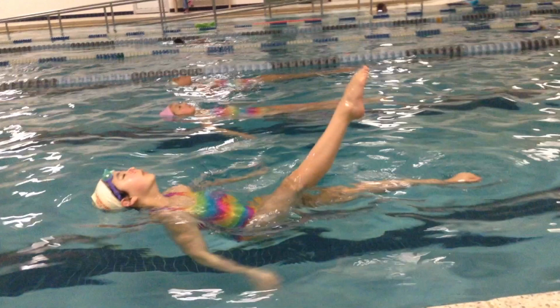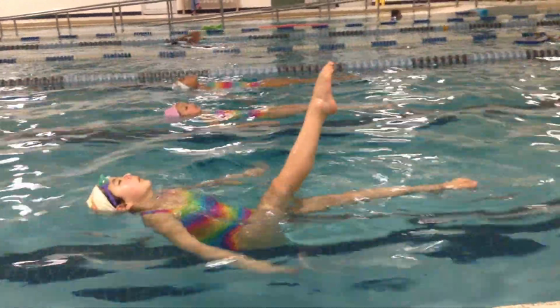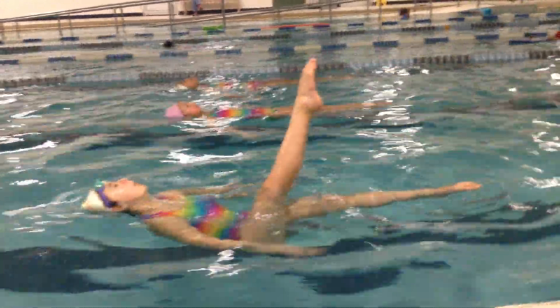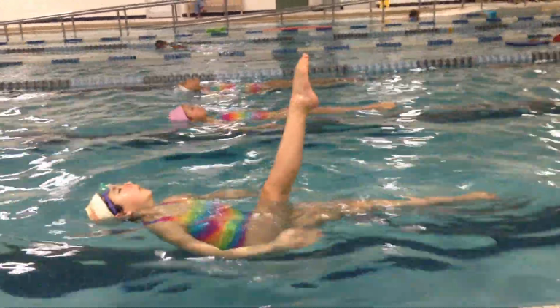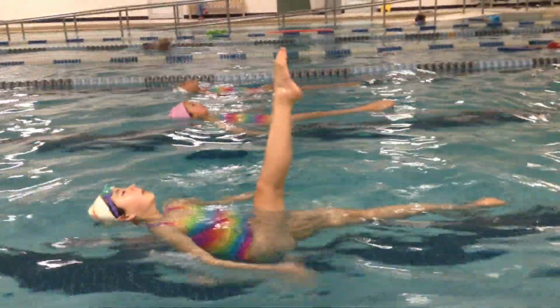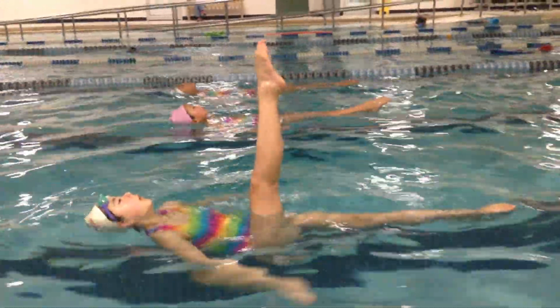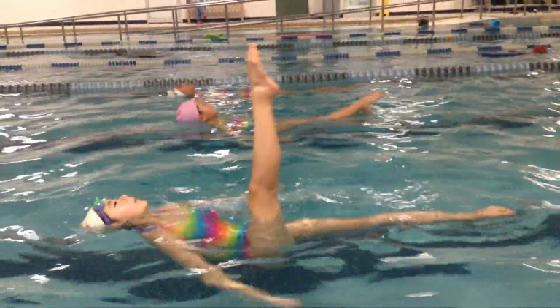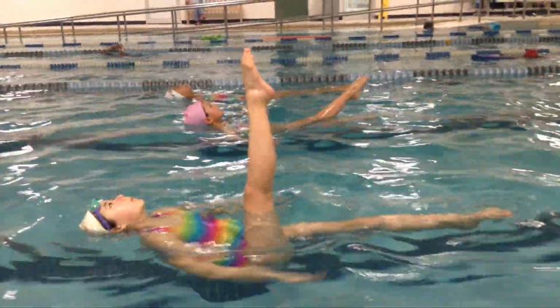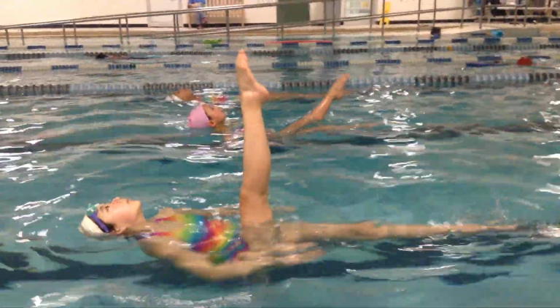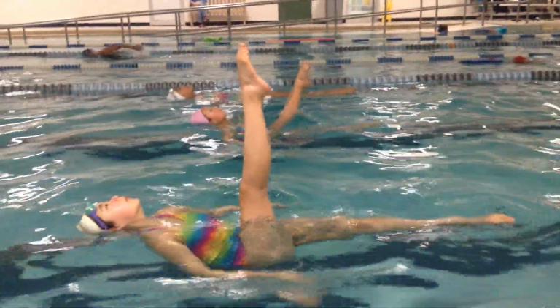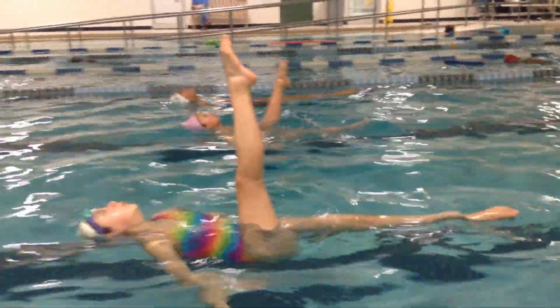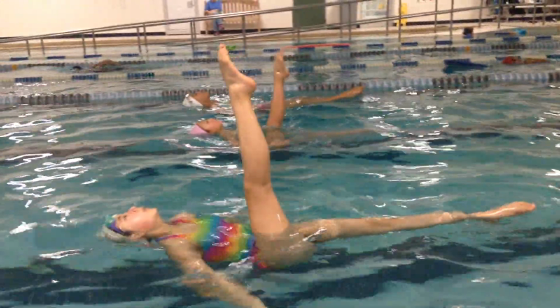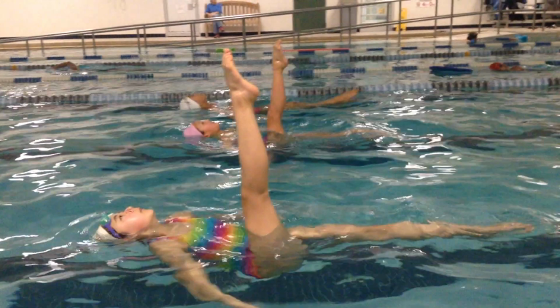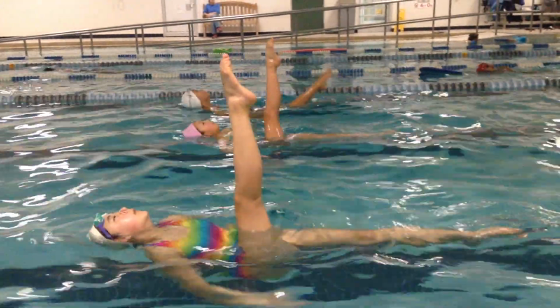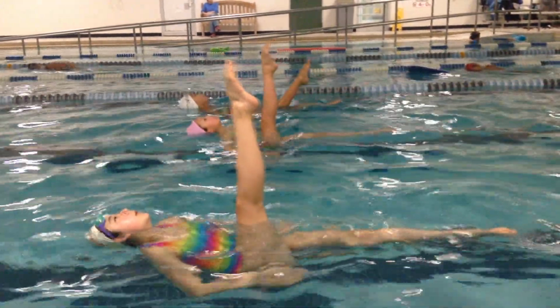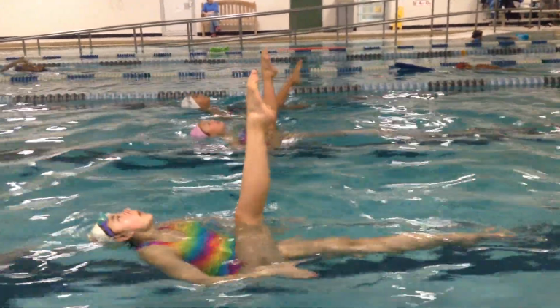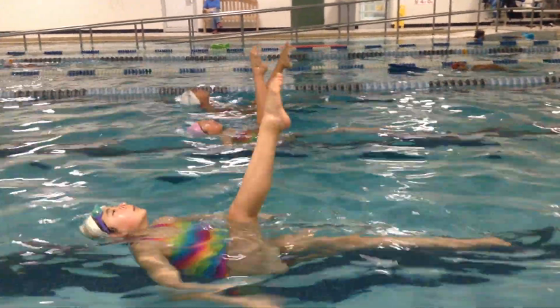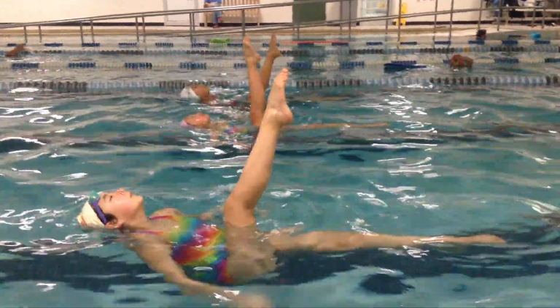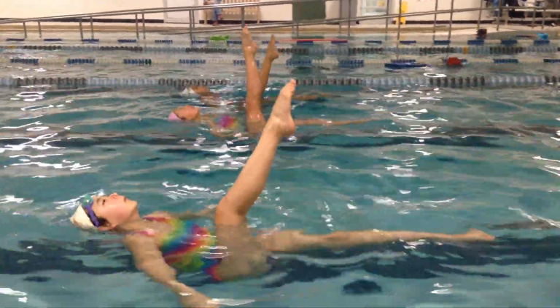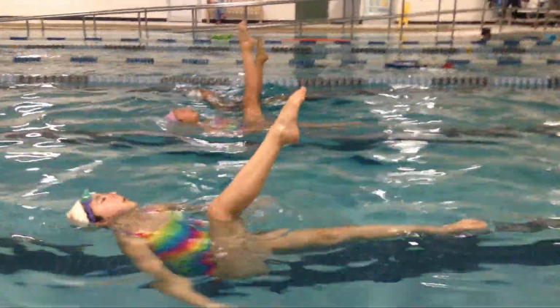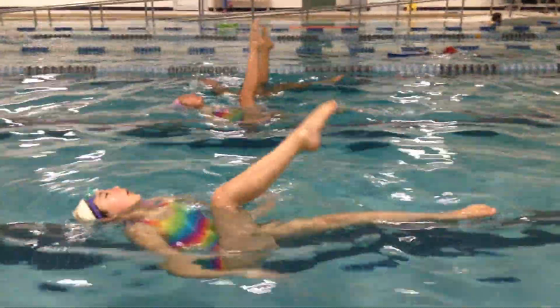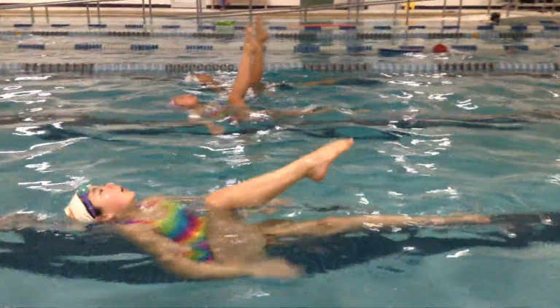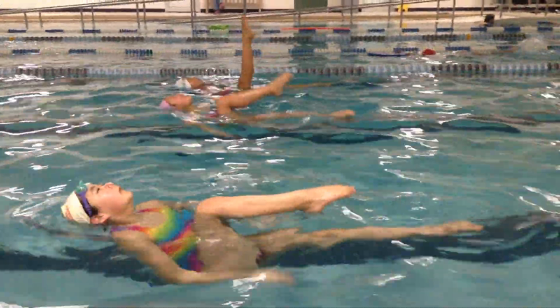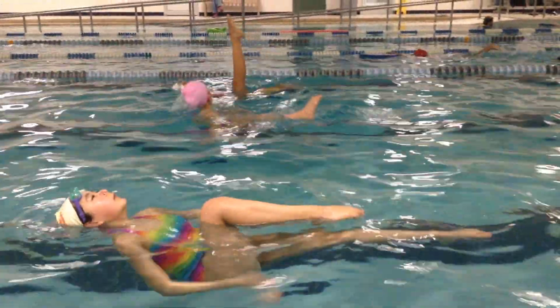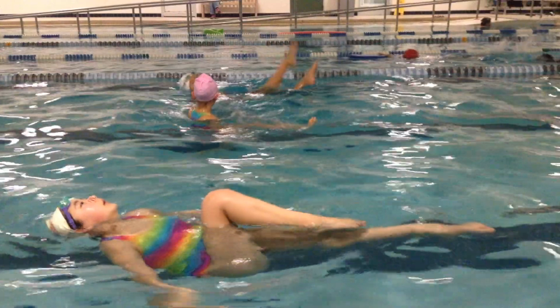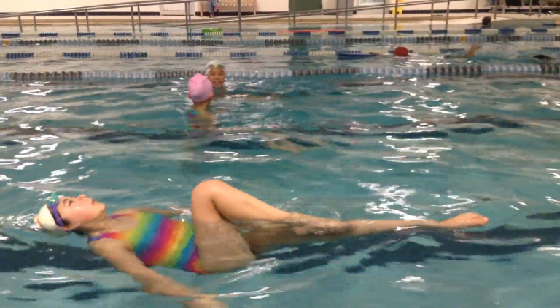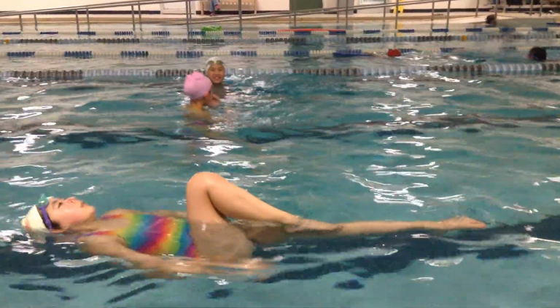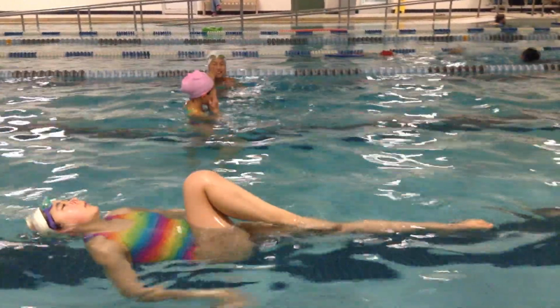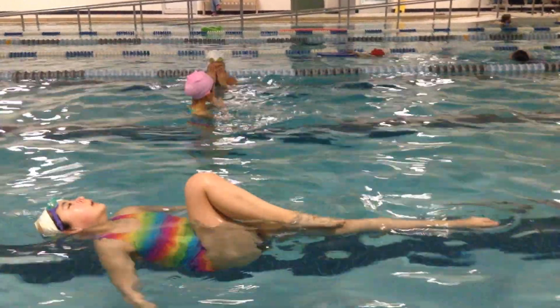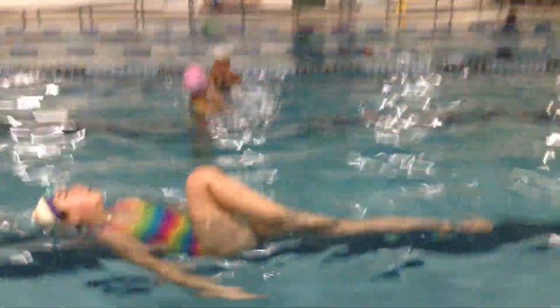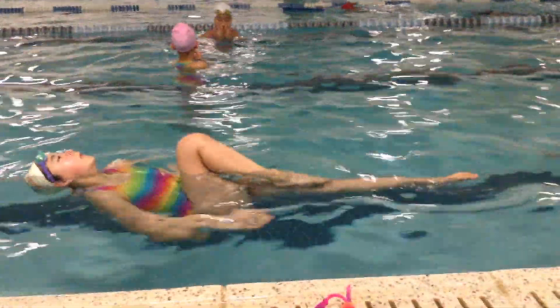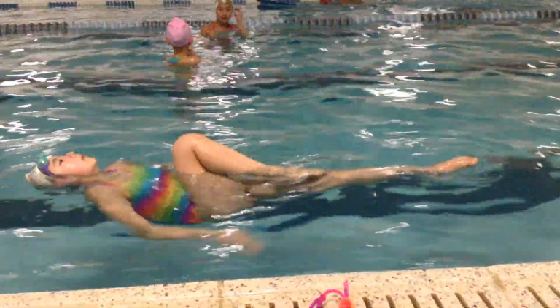So this is nice and smooth. You're keeping your chest up as much as you can. Watch that bottom leg — it's starting to go underwater. You're pulling over your face just a little bit. Keep your knee to the ceiling. Very, very good. Maybe a little bit over your face, but otherwise good.